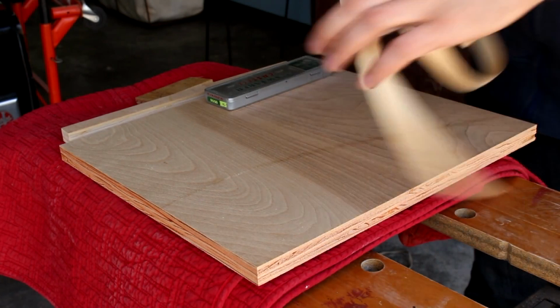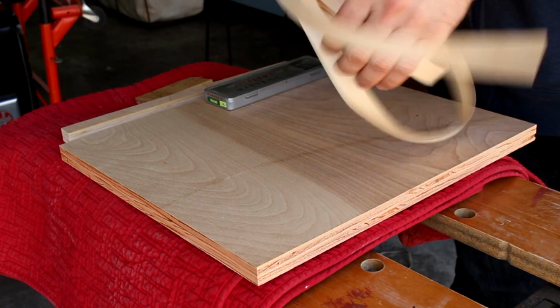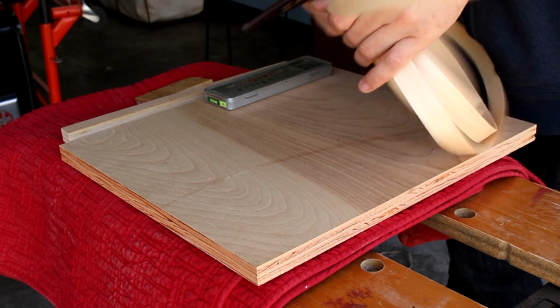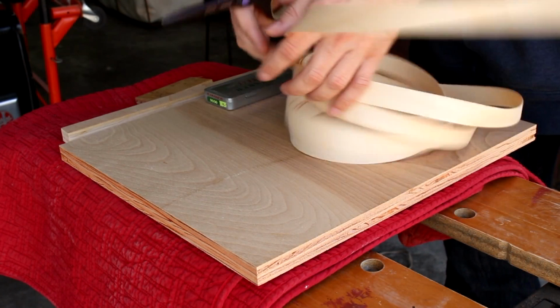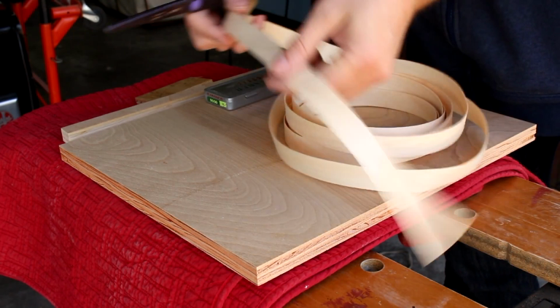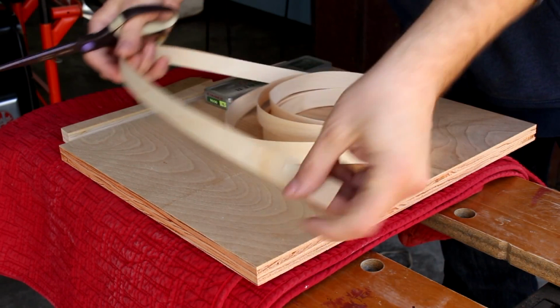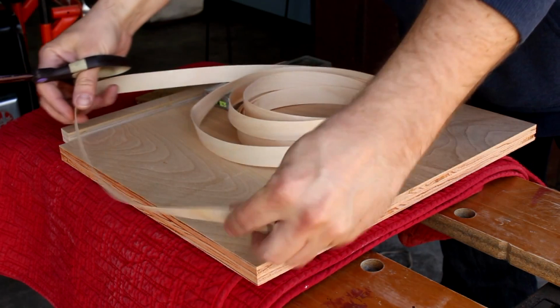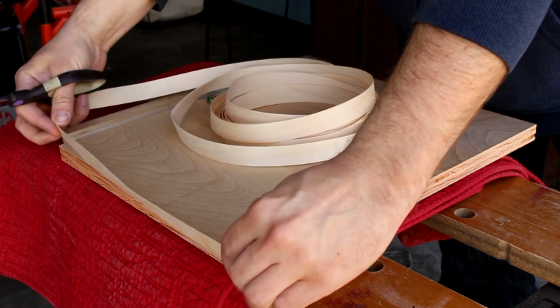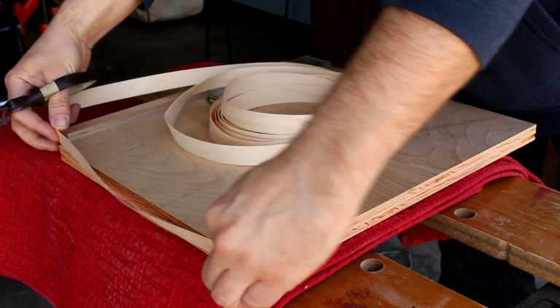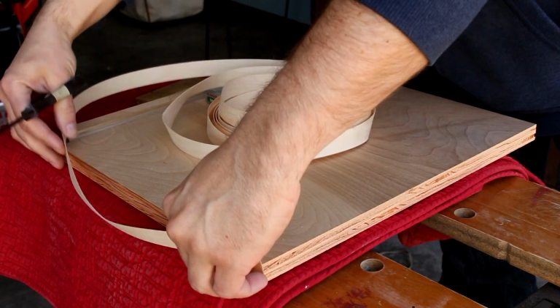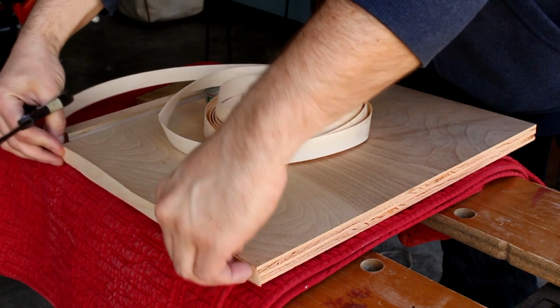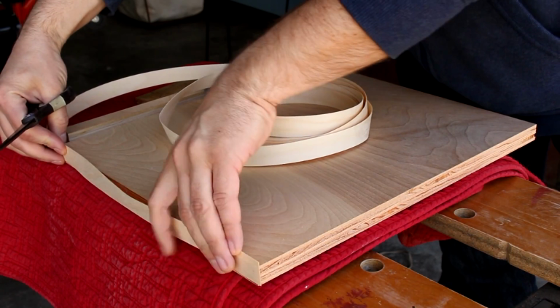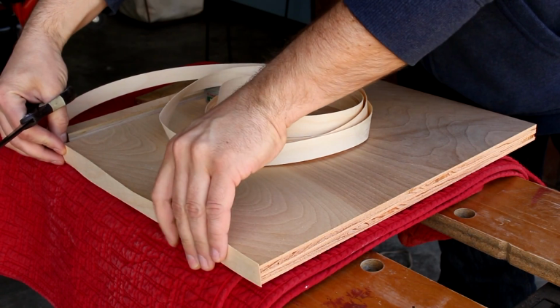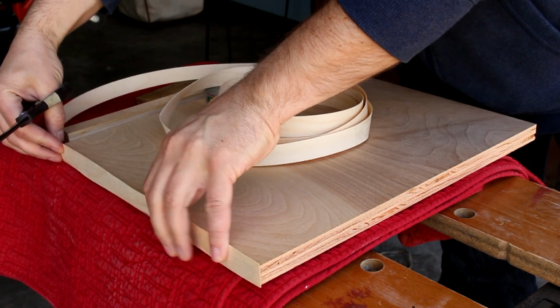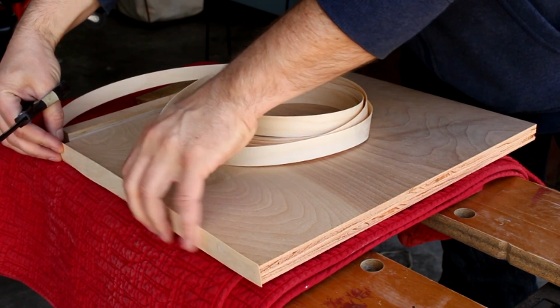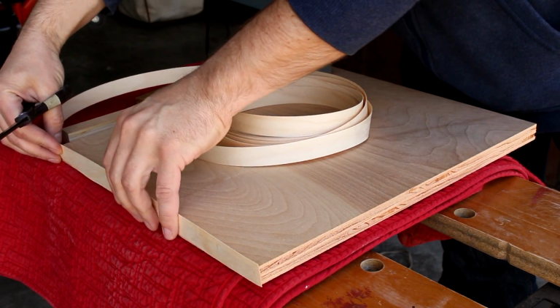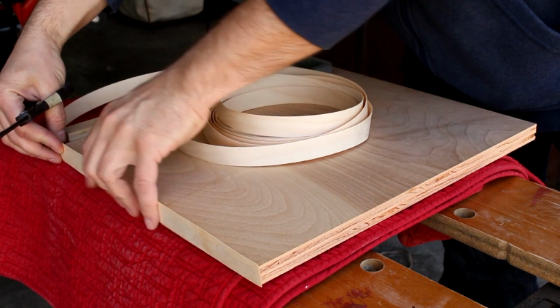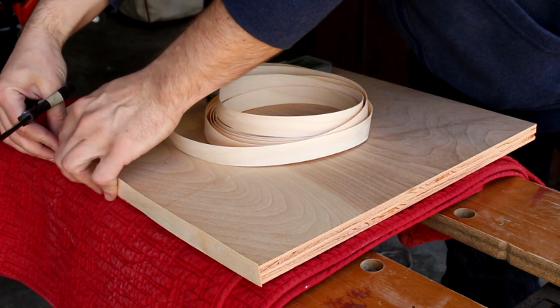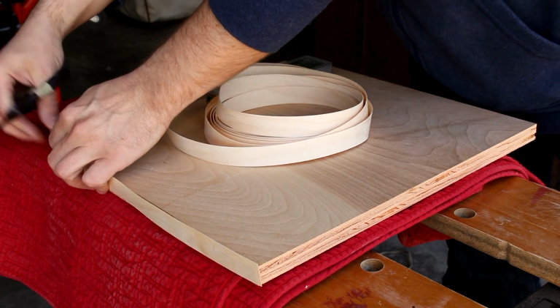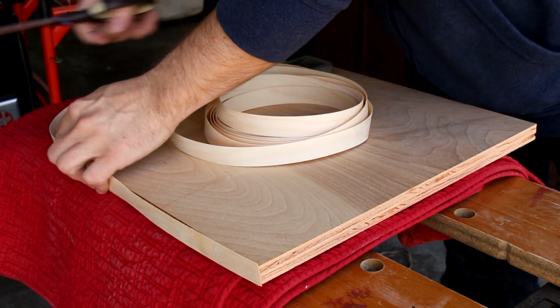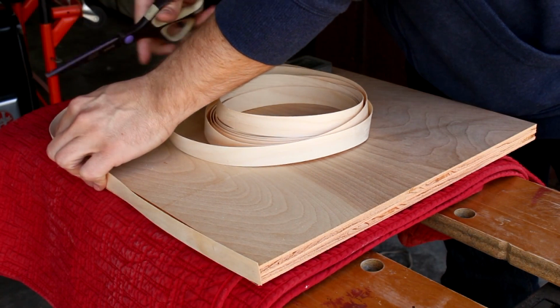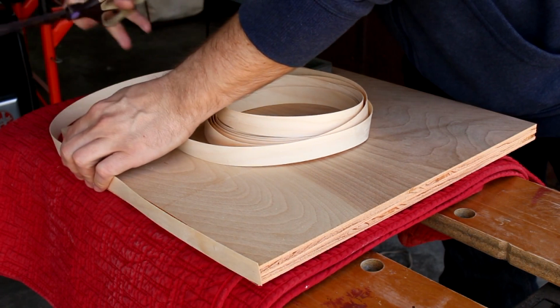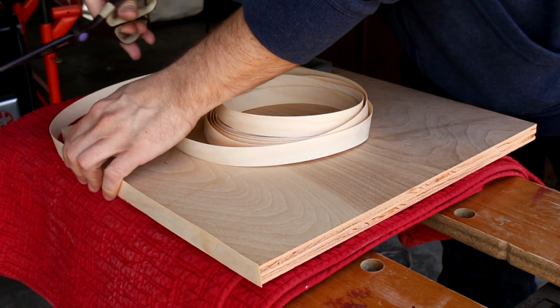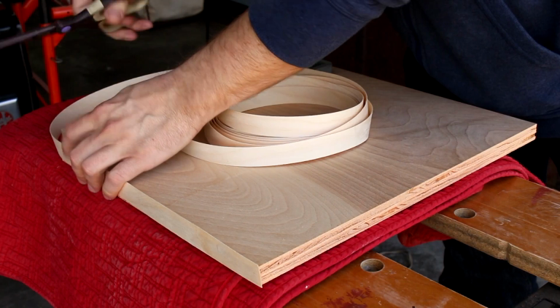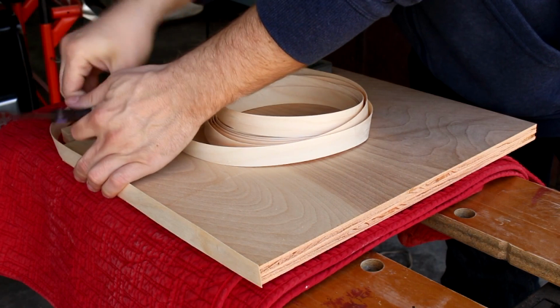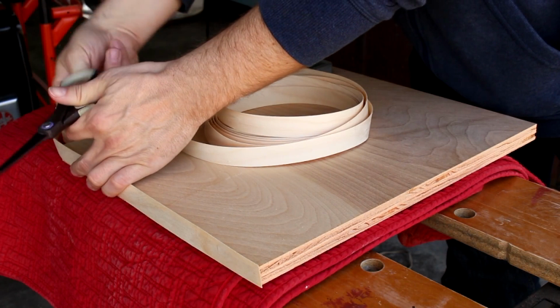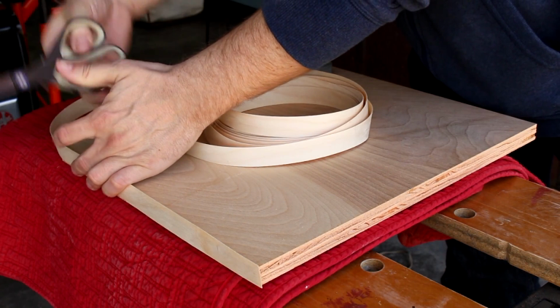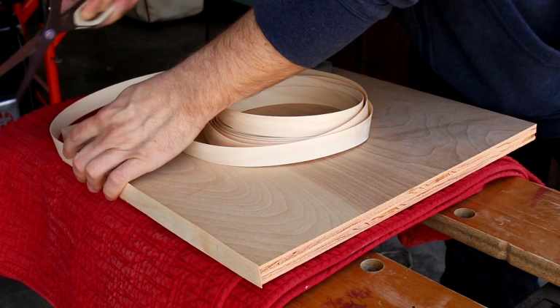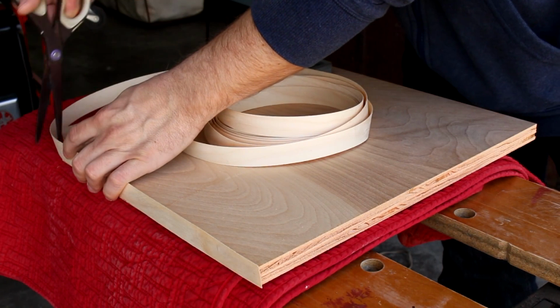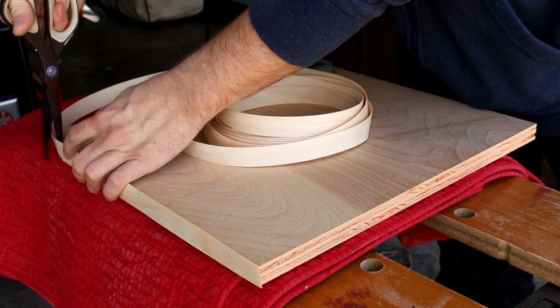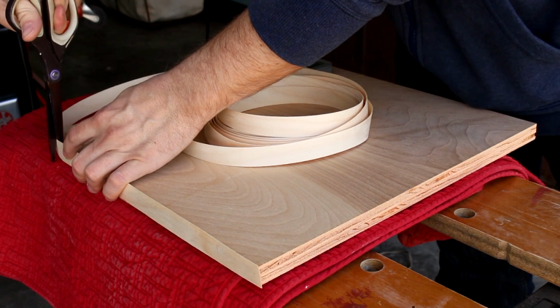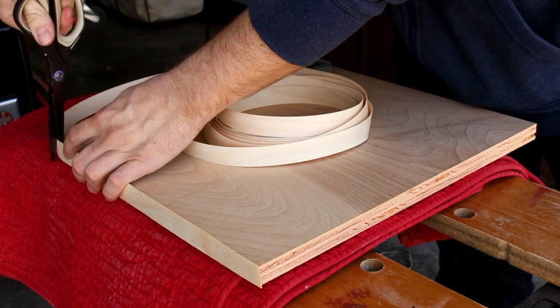This is iron-on edge banding — it's birch, to match the plywood. The purpose of the edge banding is to hide the plies of the plywood so that it looks more like a piece of solid wood.